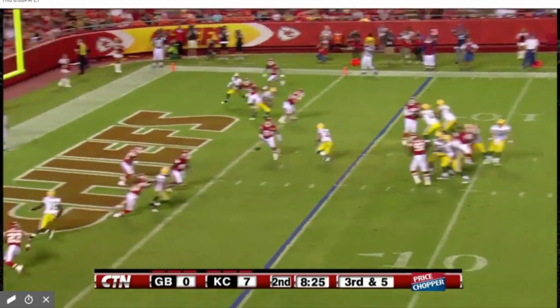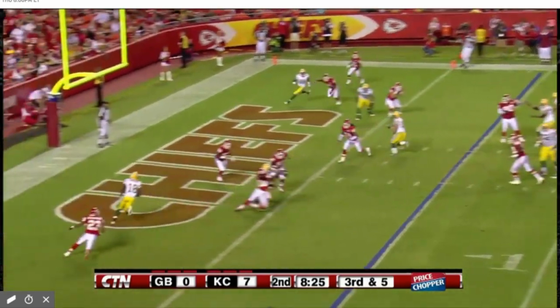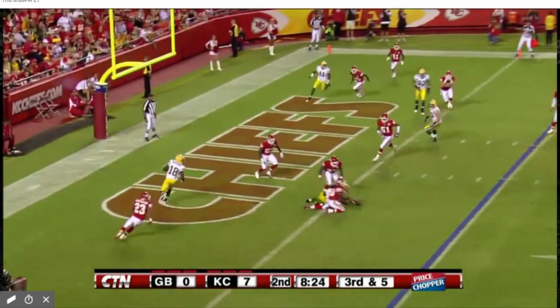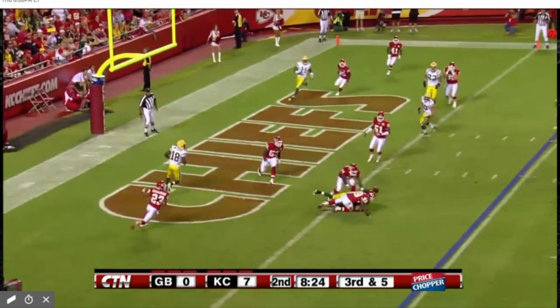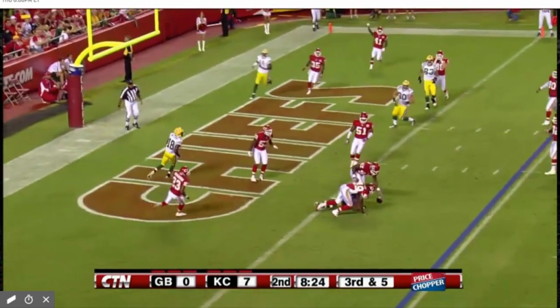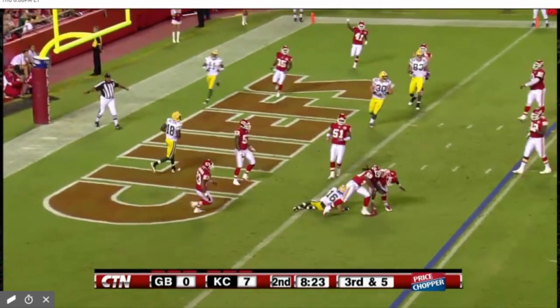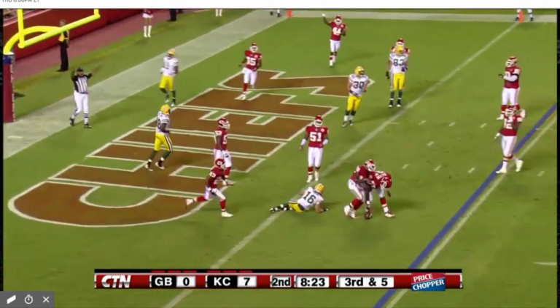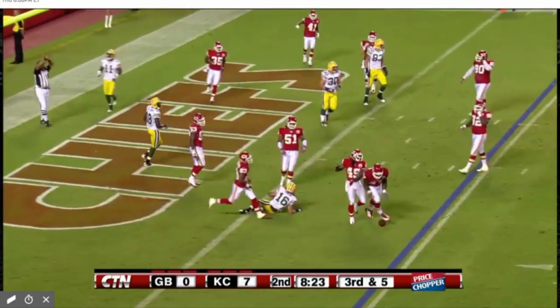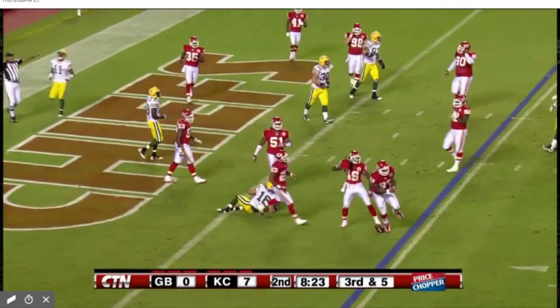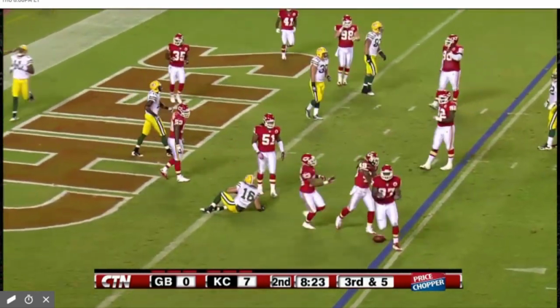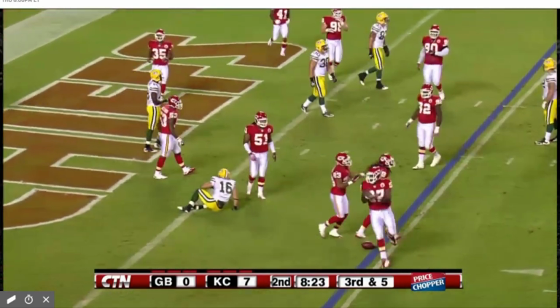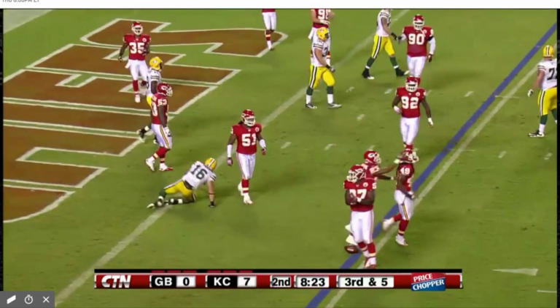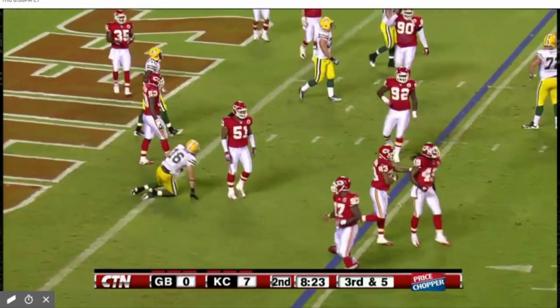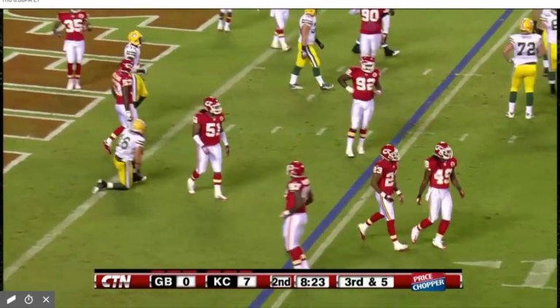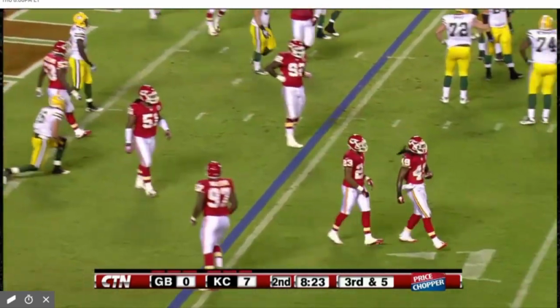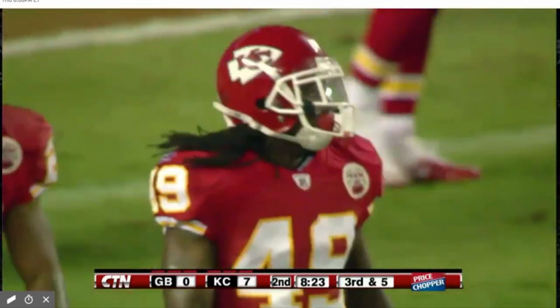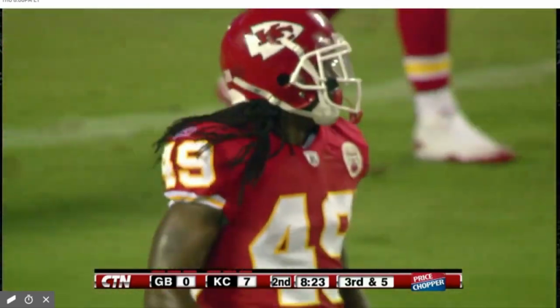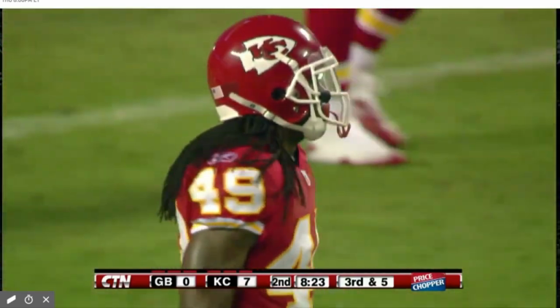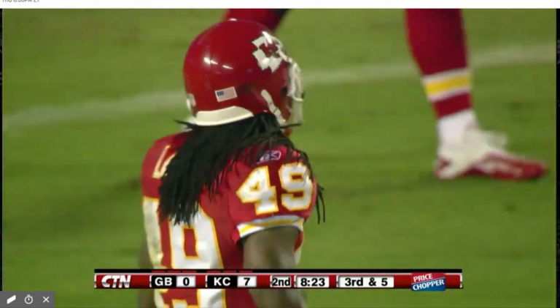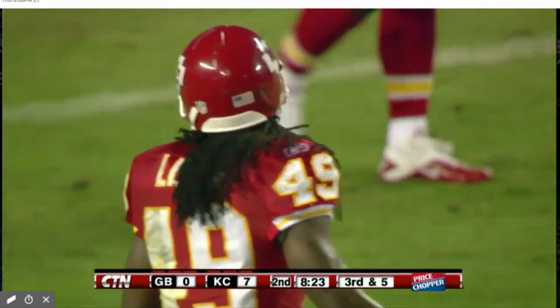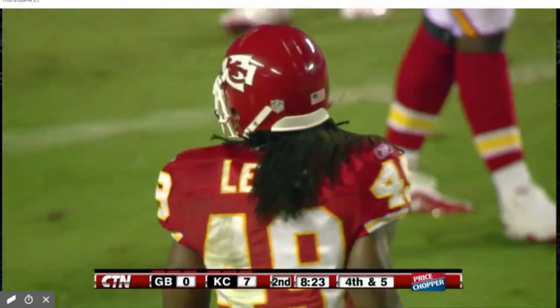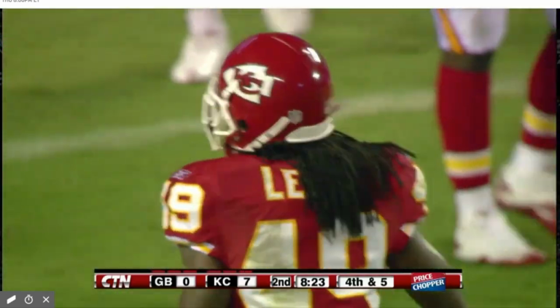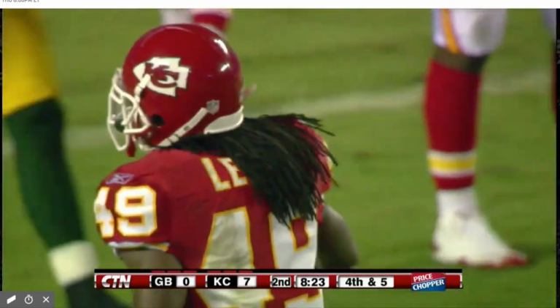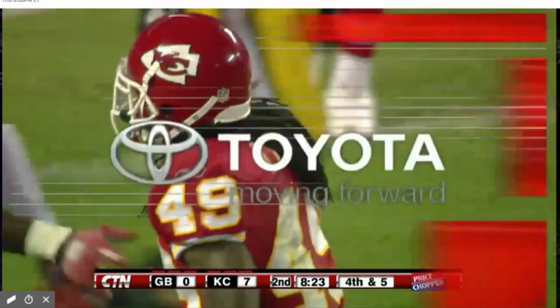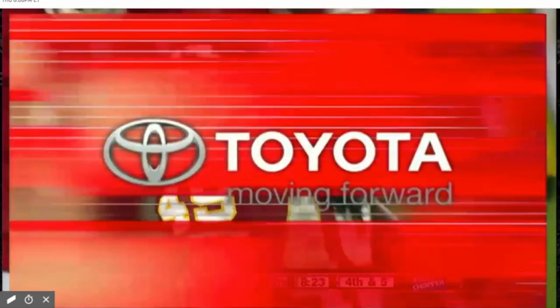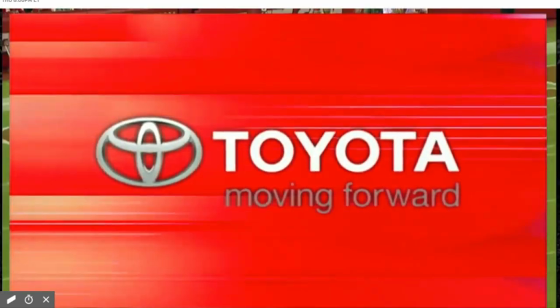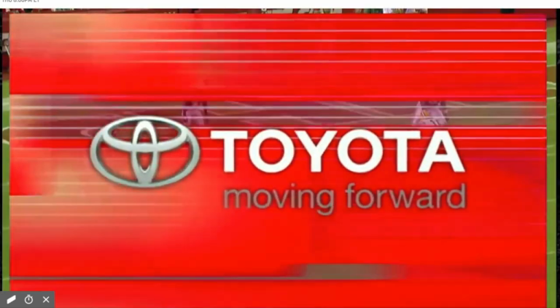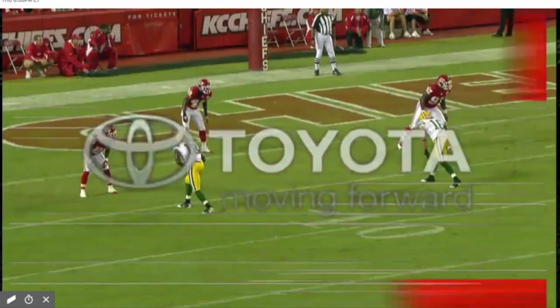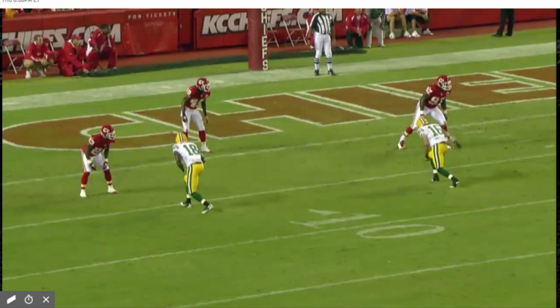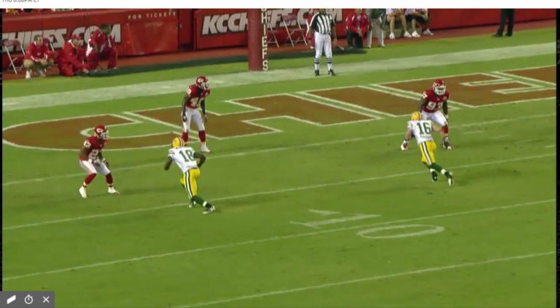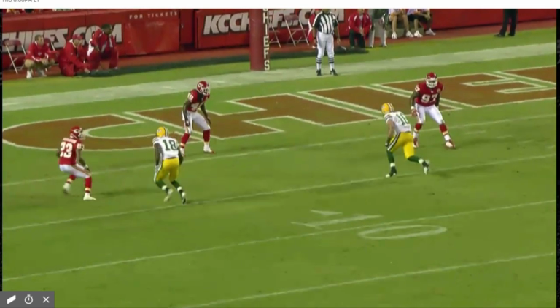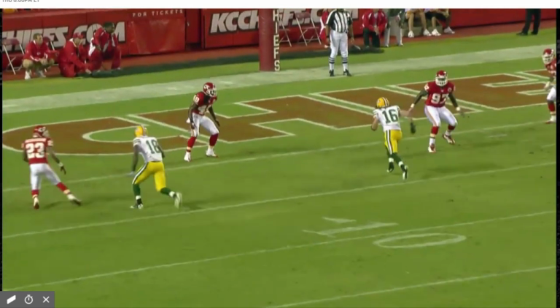Flynn fires into the end zone, incomplete, intended for Swain. Good defensive play by Kendrick Lewis out of Ole Miss. Nice play by Kendrick Lewis.